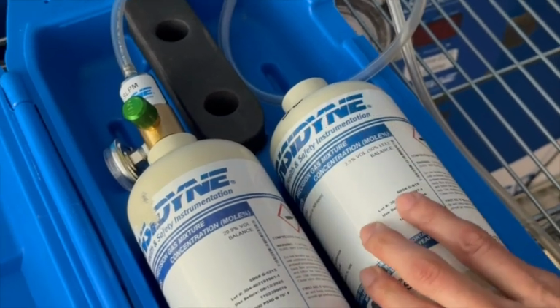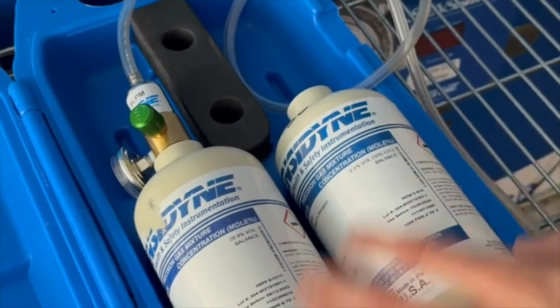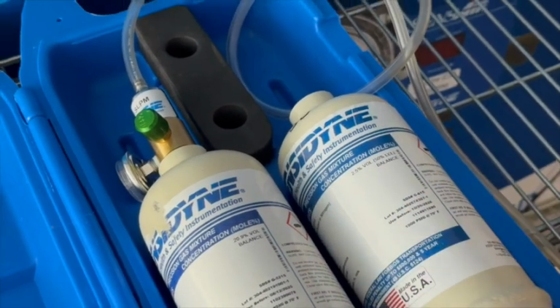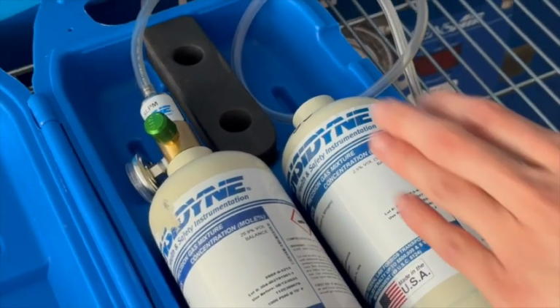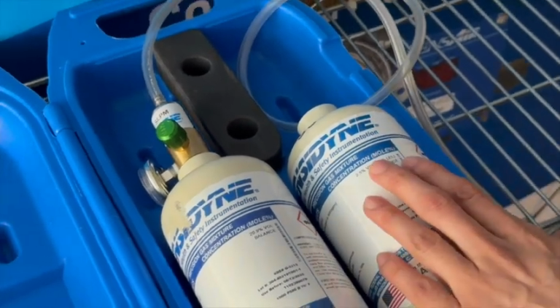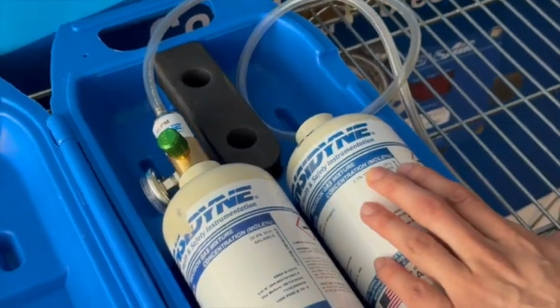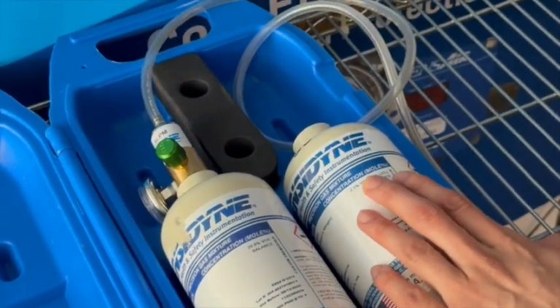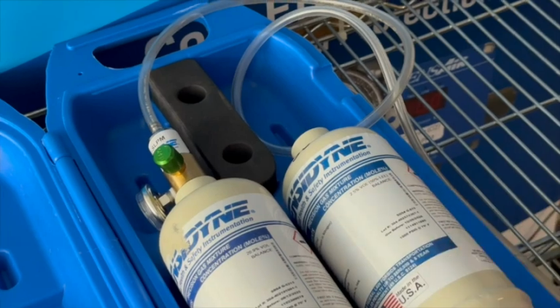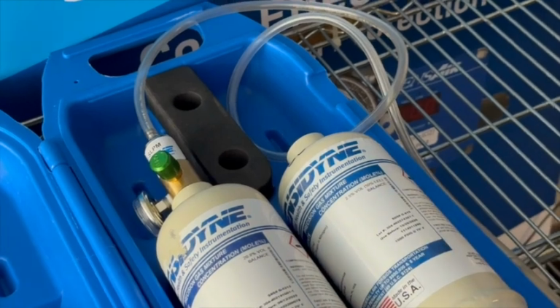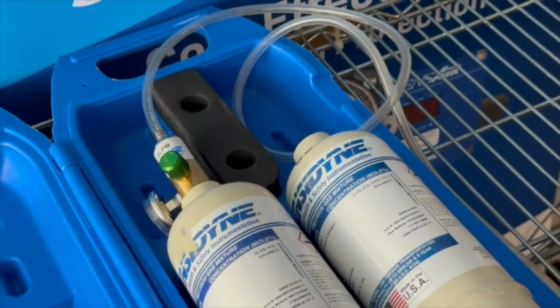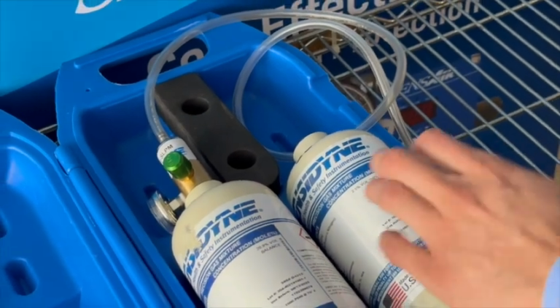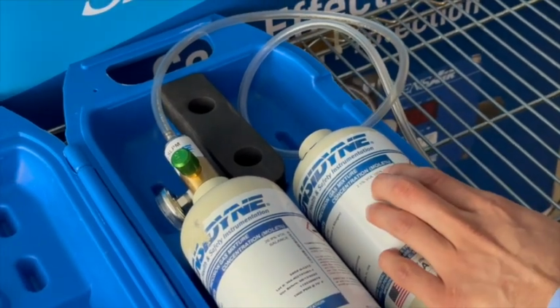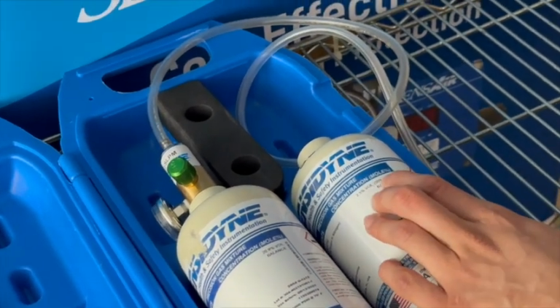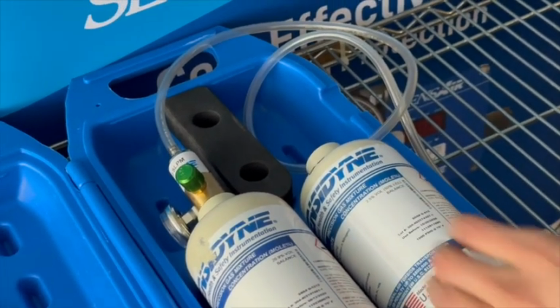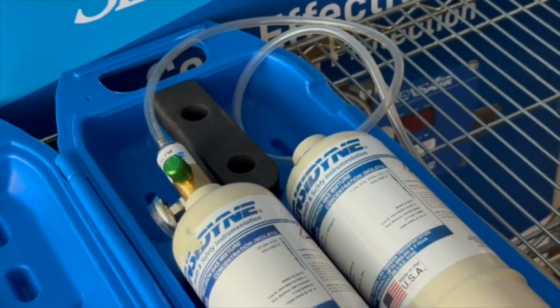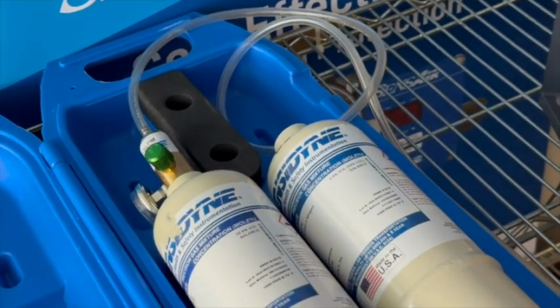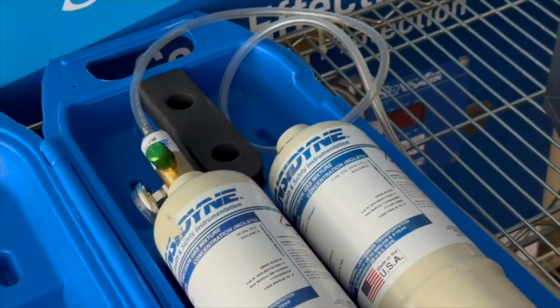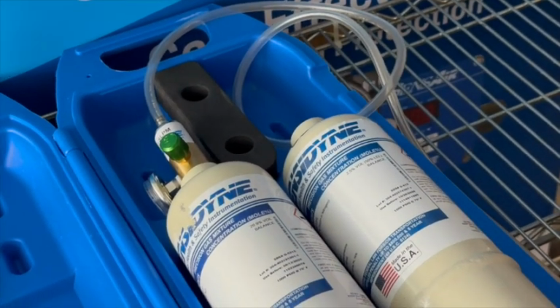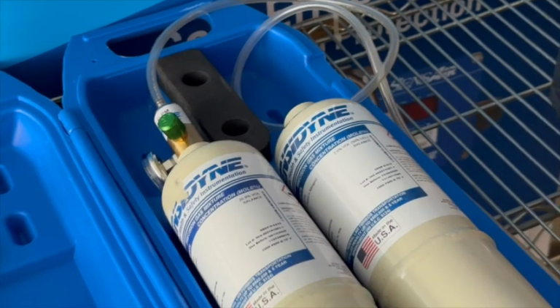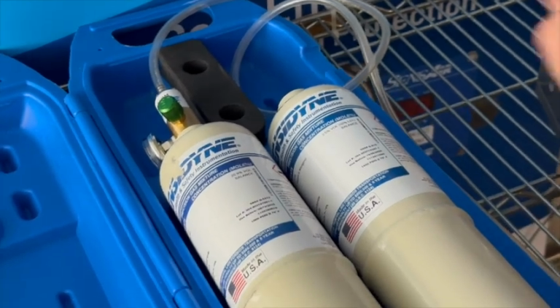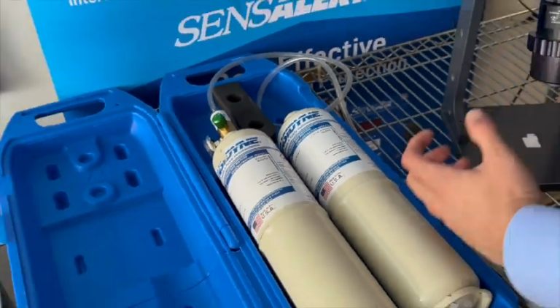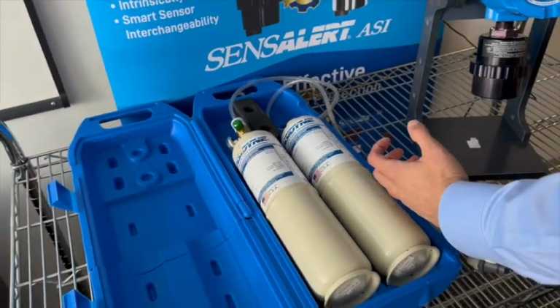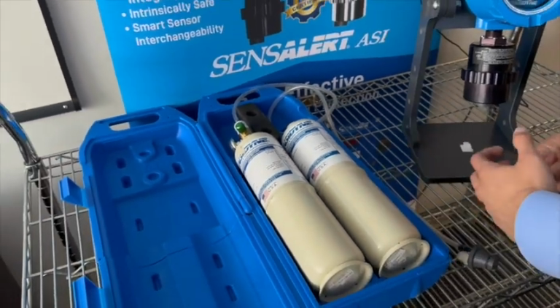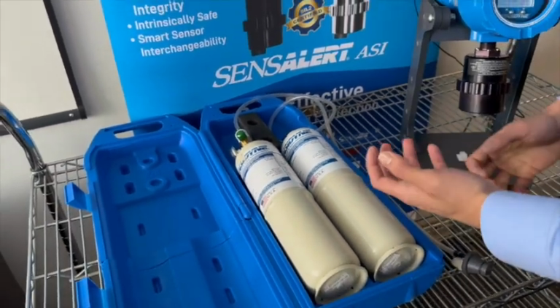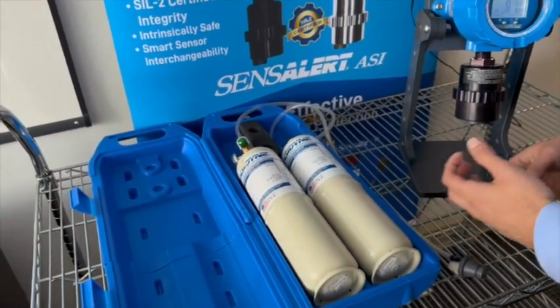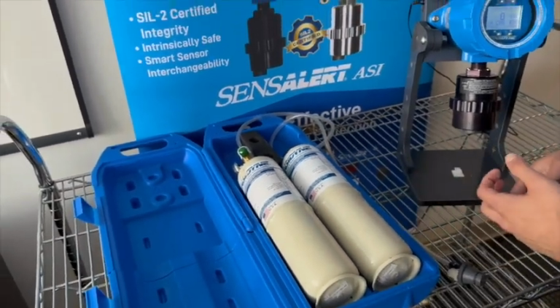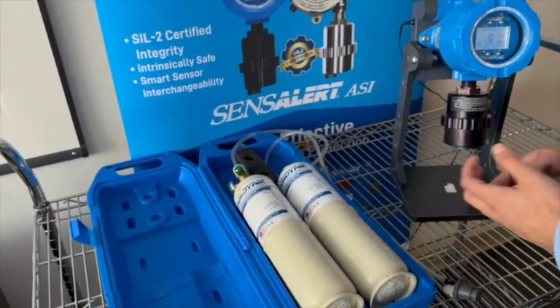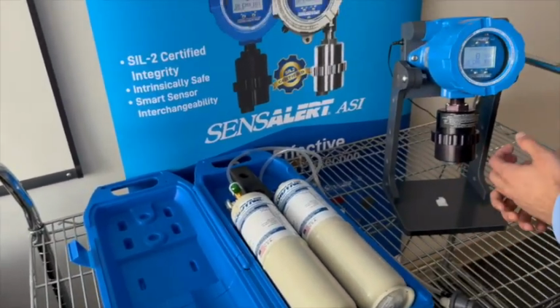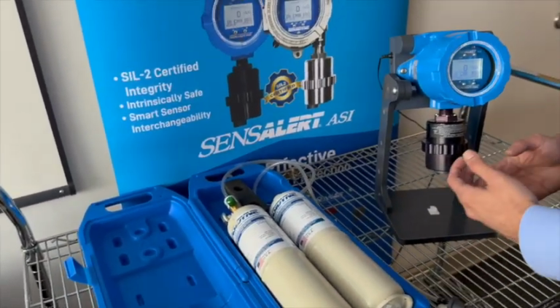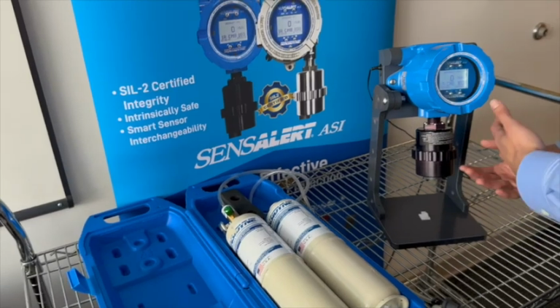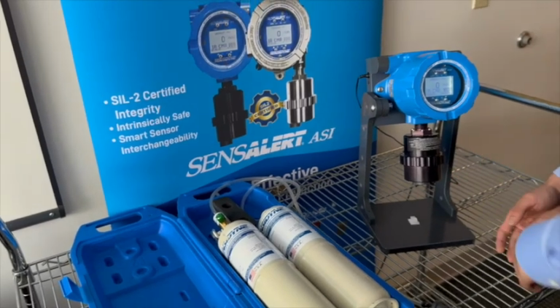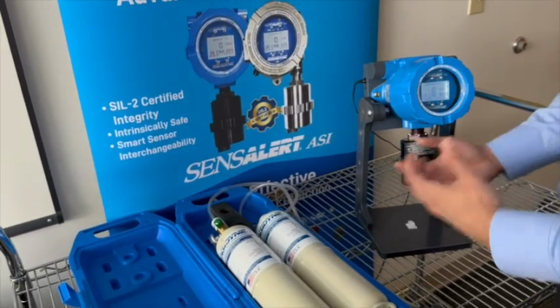You'll notice that our sensor is for 100% LEL and our calibration gas is for 50% LEL. The reason for that is we recommend that you use half of the span as a calibration gas. So in other words, if you have 100% LEL, you use 50%.